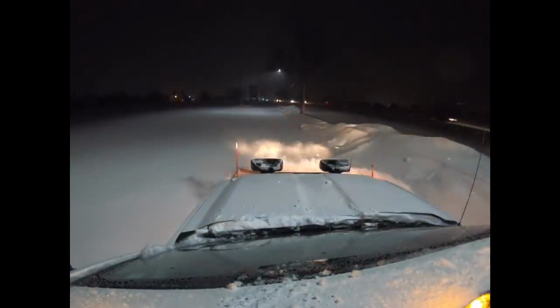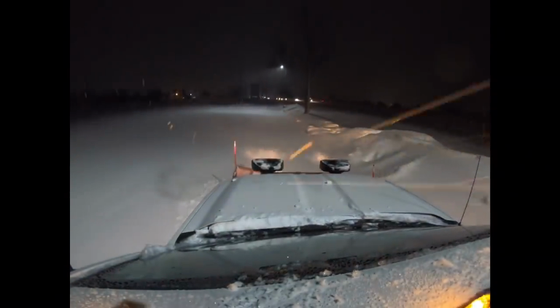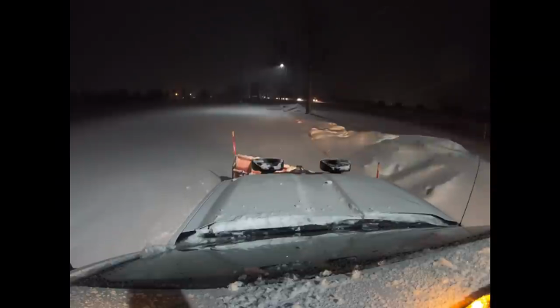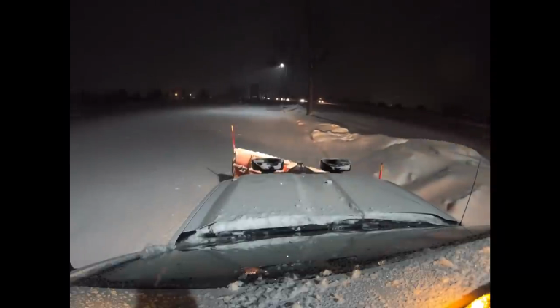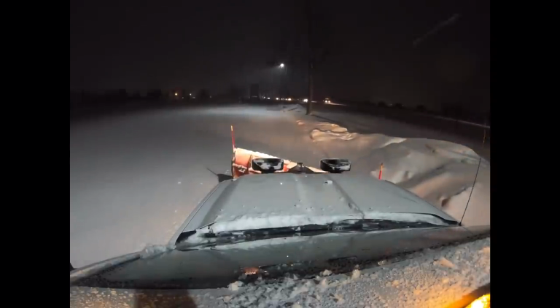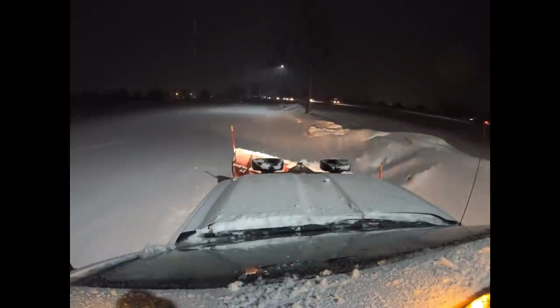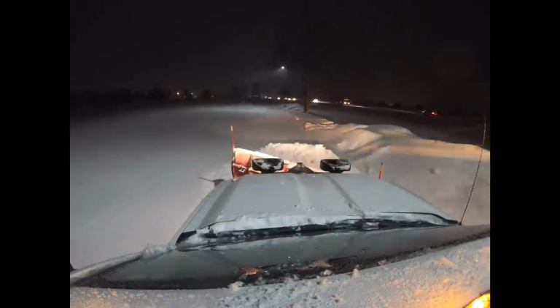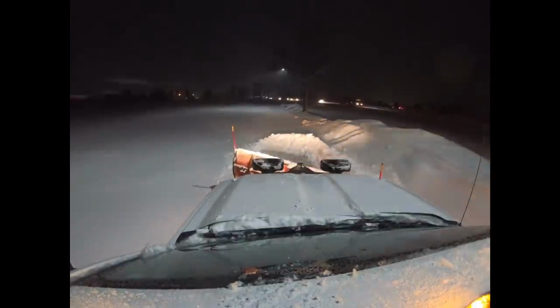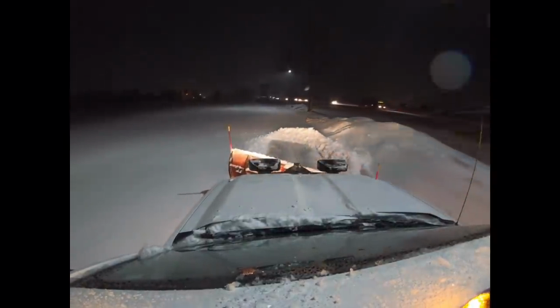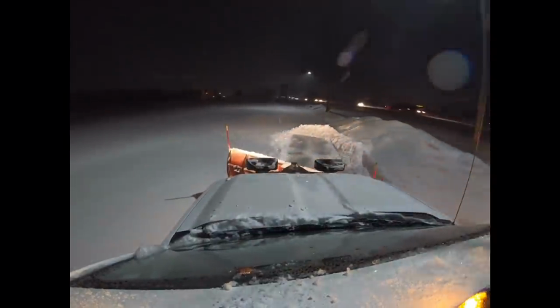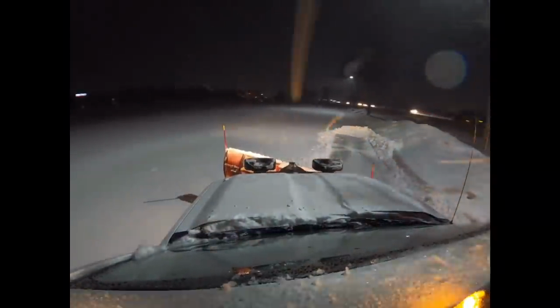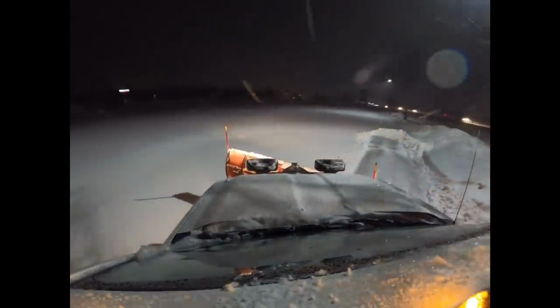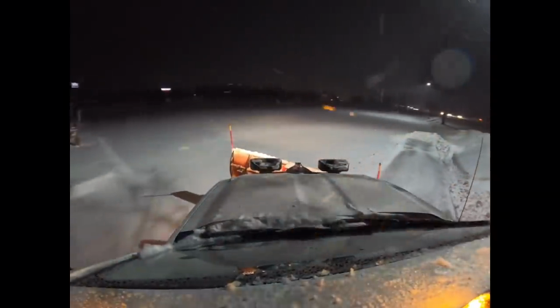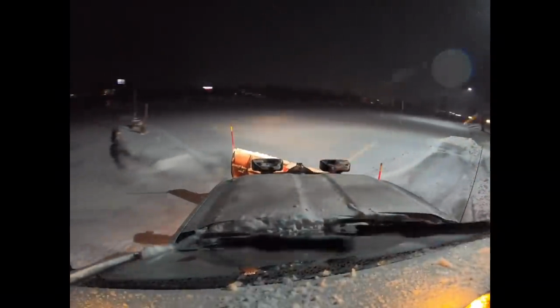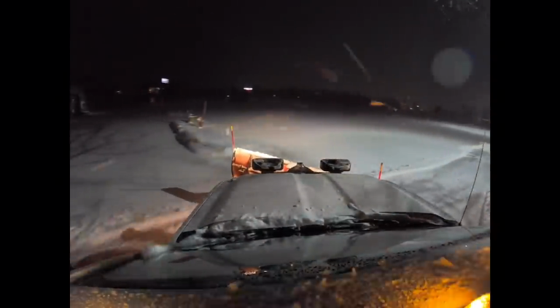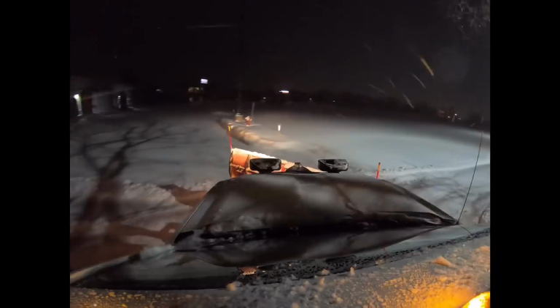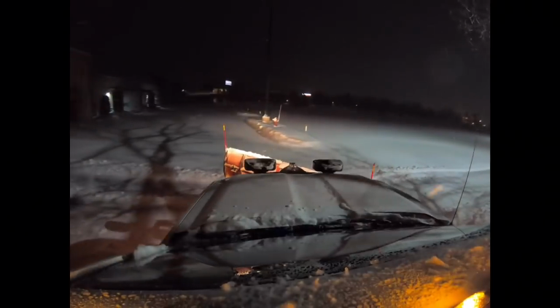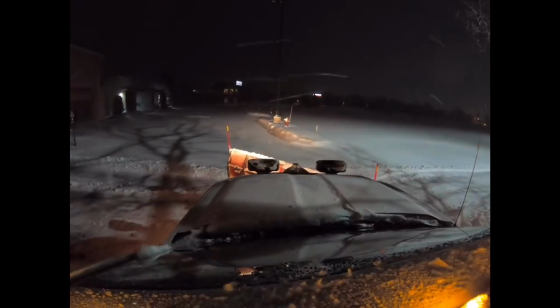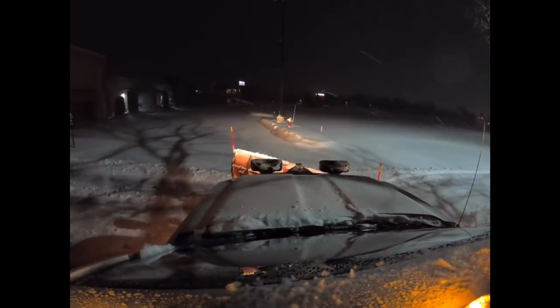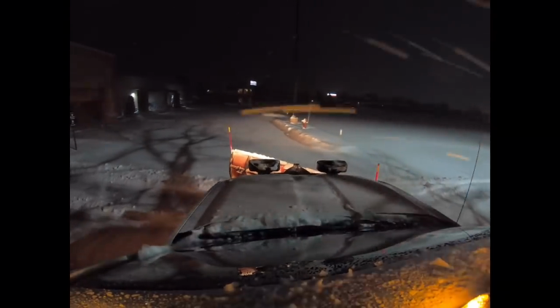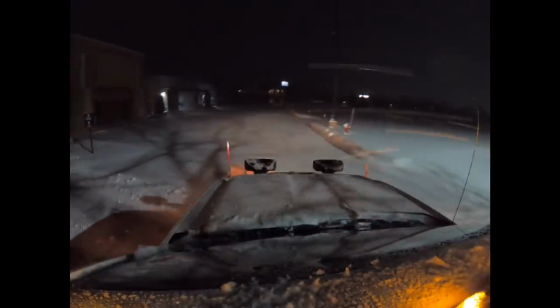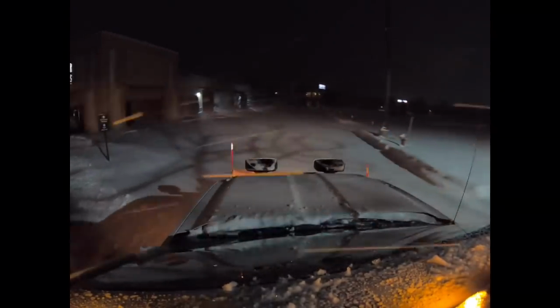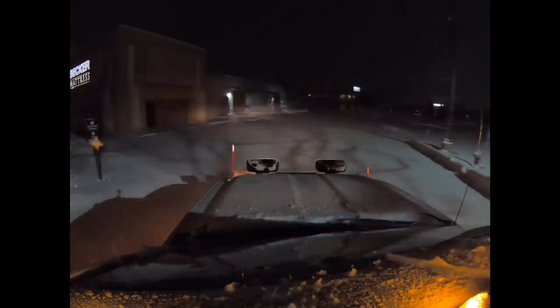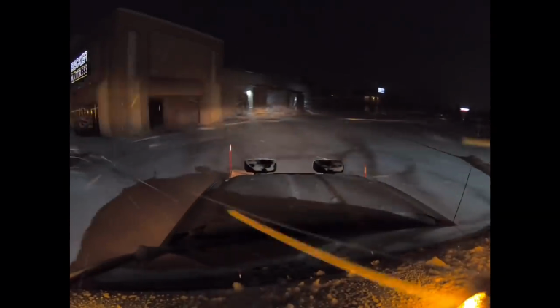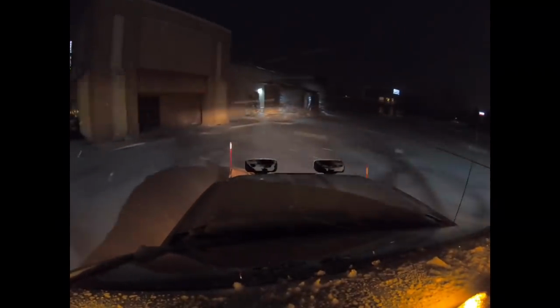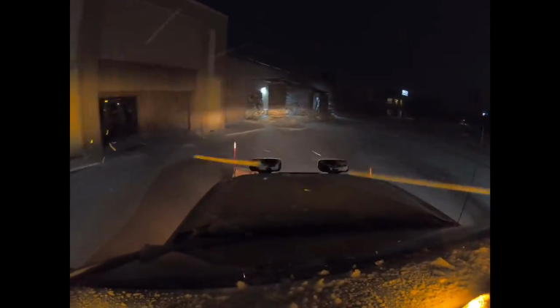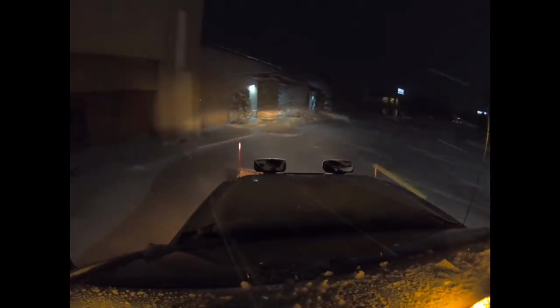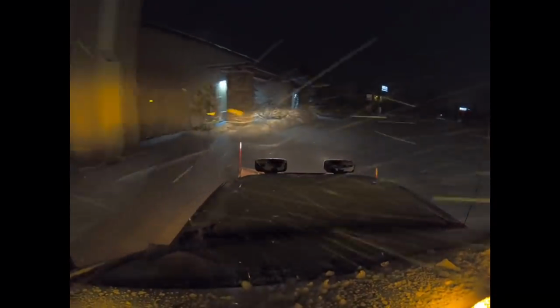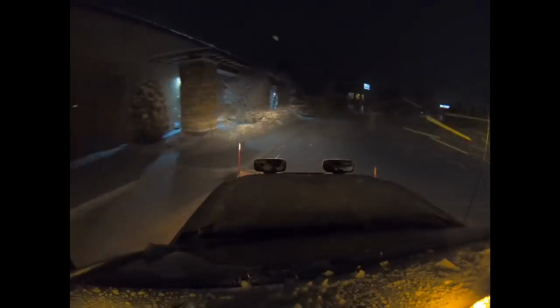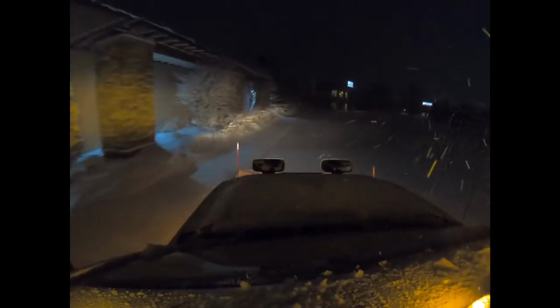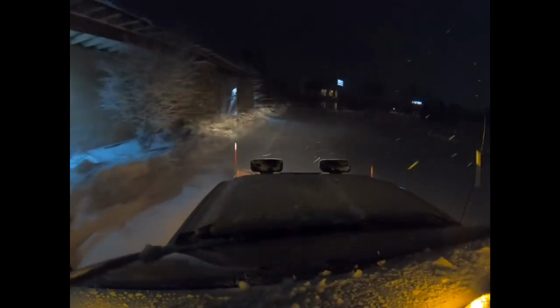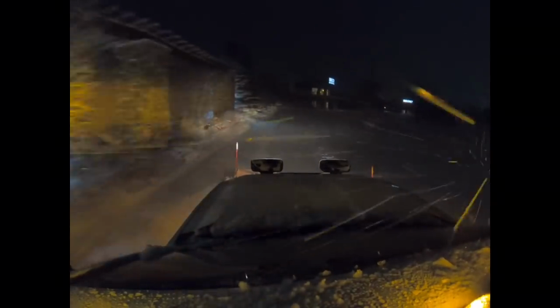Usually we have this open by around 6 to 7 a.m. I think this was around 9 p.m., so I'm just opening it up so that when the snow does quit around midnight or 1, there's less for us to do here.